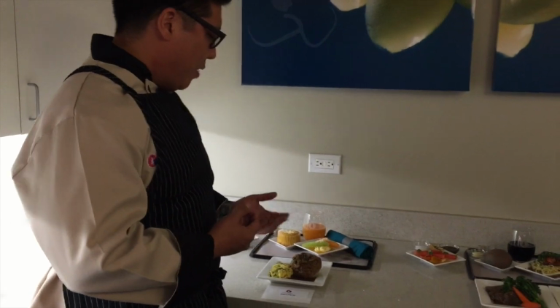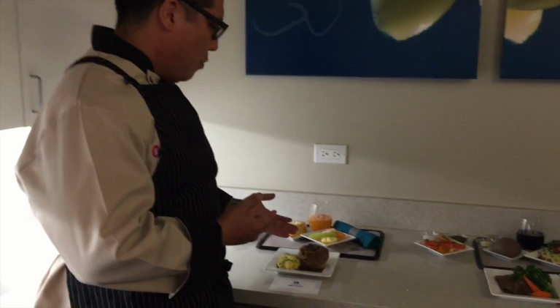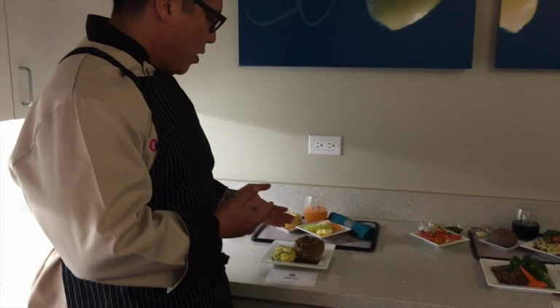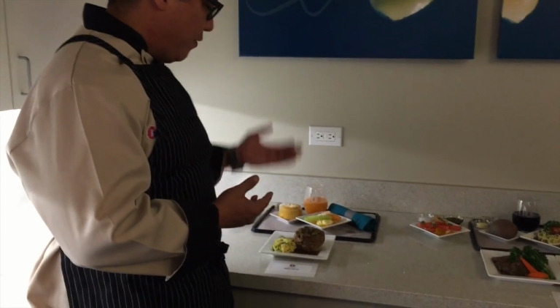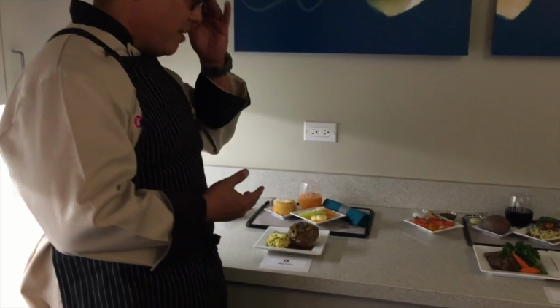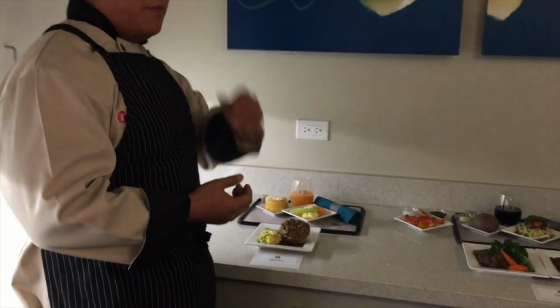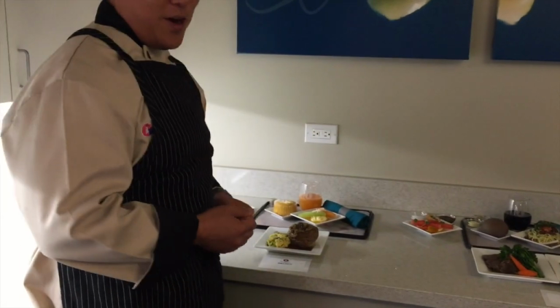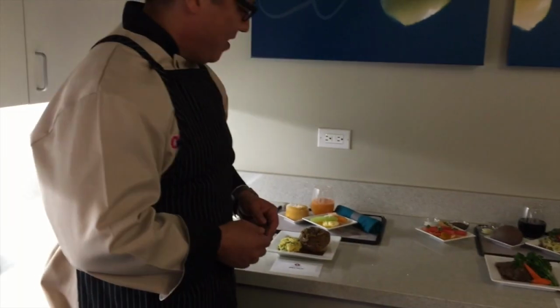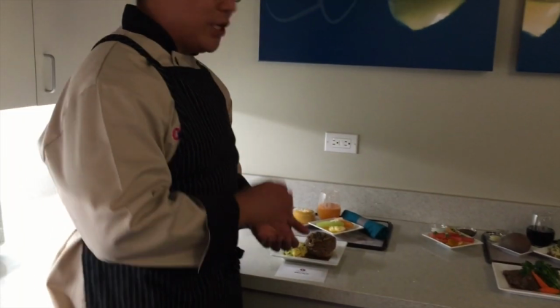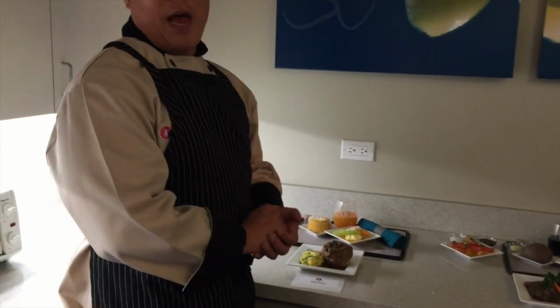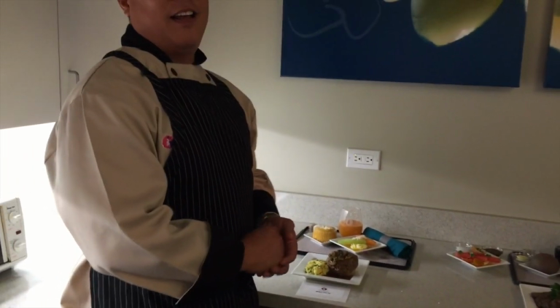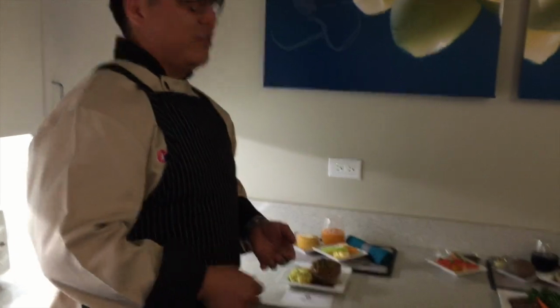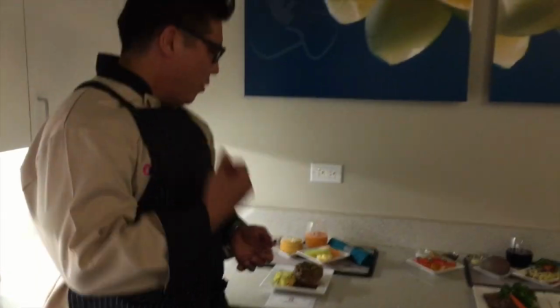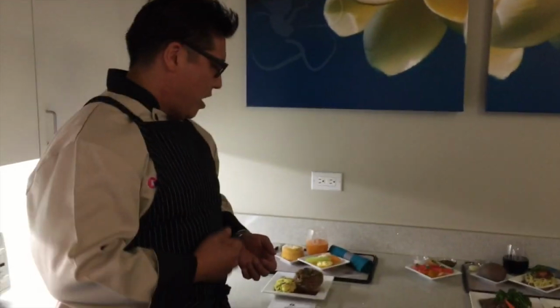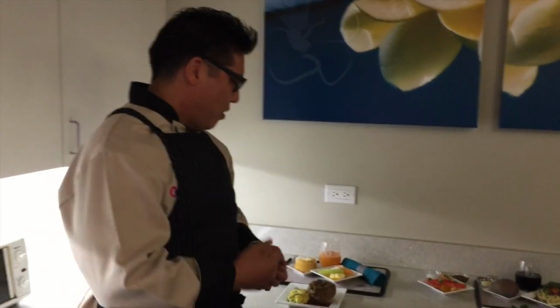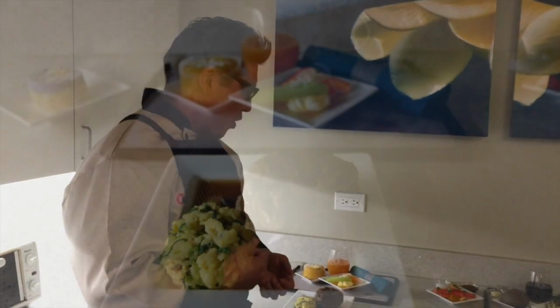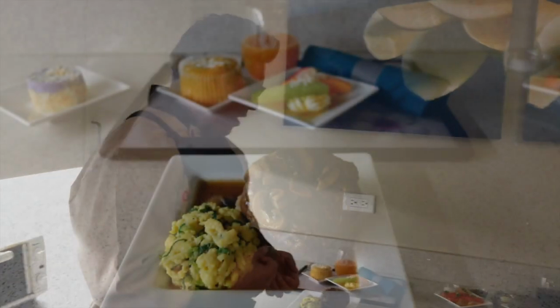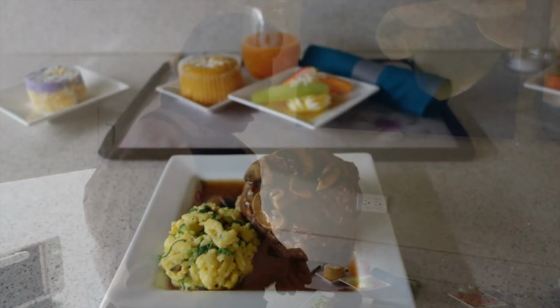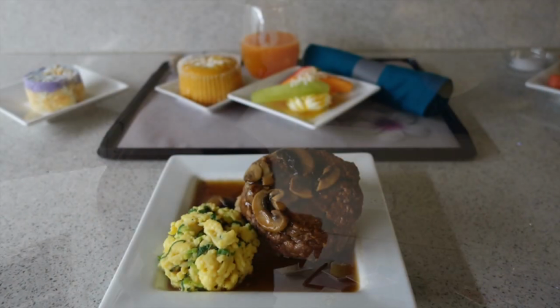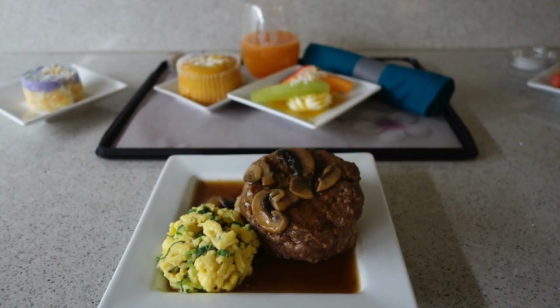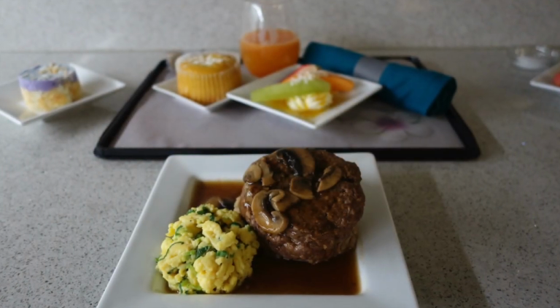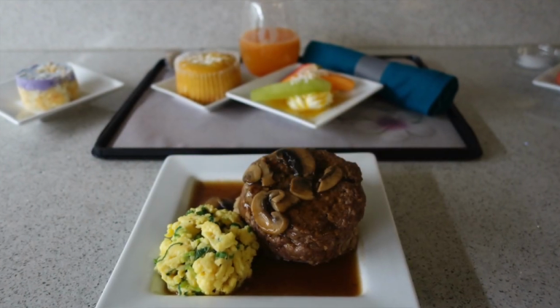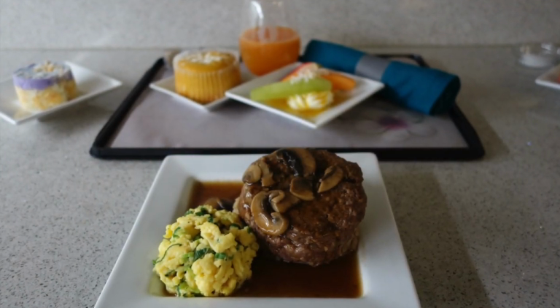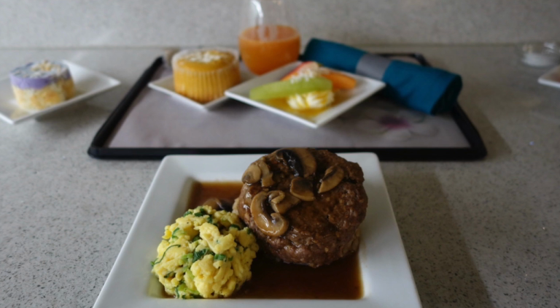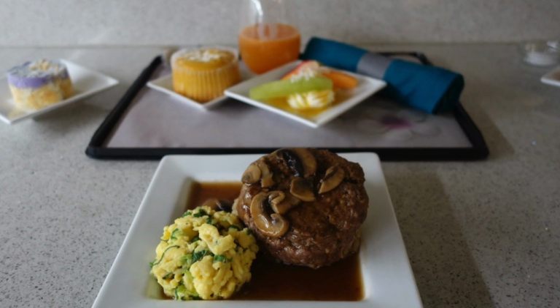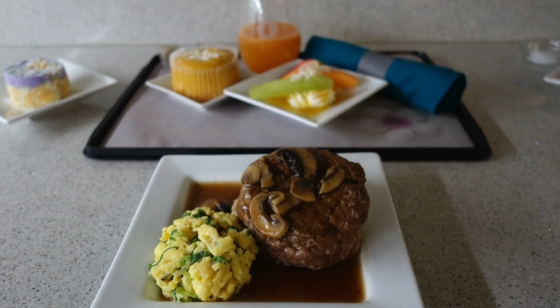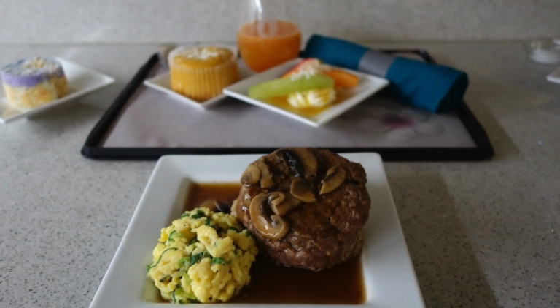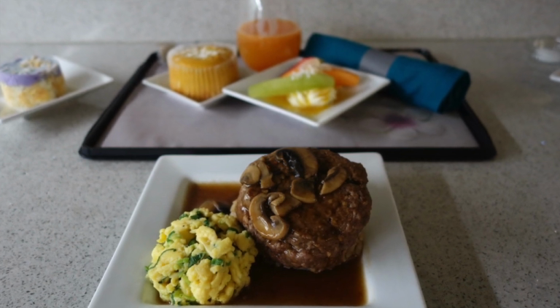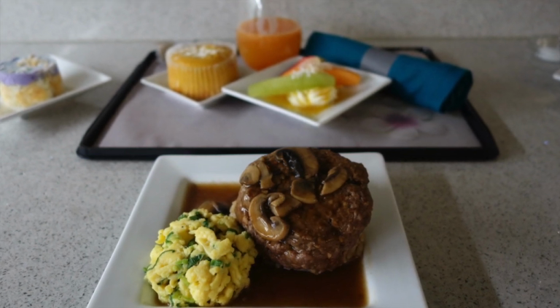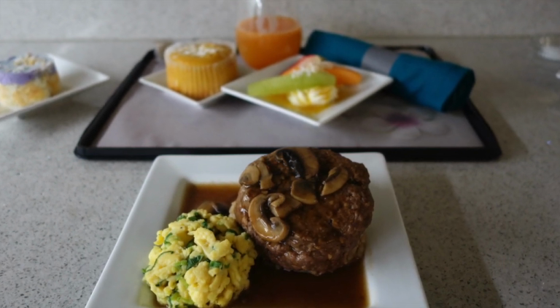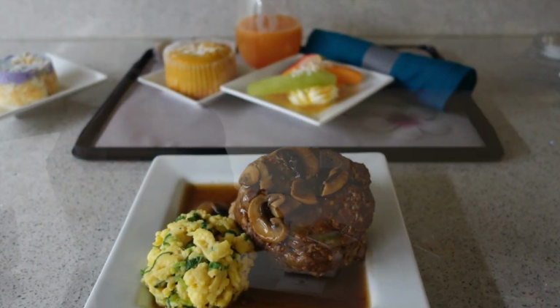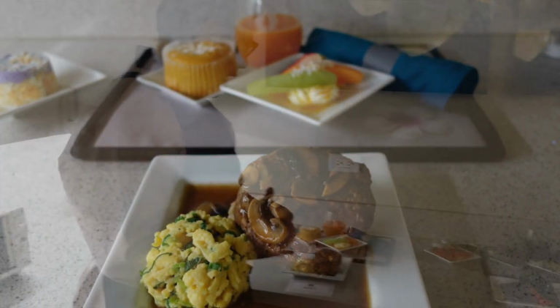And then we have our loco moco — one of my favorites — of course with mushroom gravy. It's a homemade patty with a little bit of oyster sauce, soy, garlic, and onions, which make the patty really nice and soft. And then we have our eggs with green onions, of course. Very loco palate.